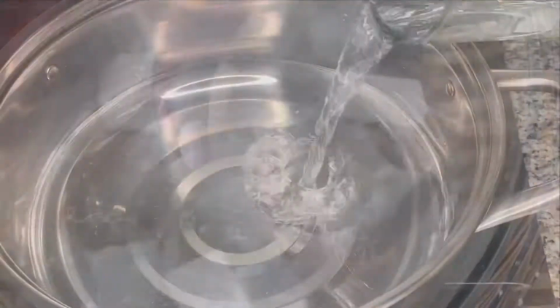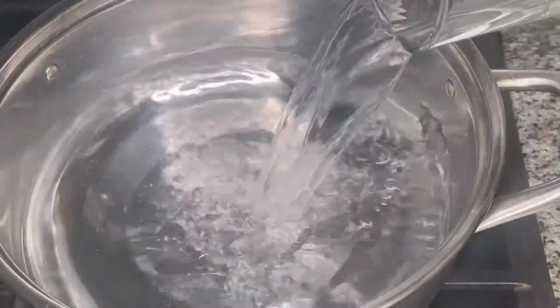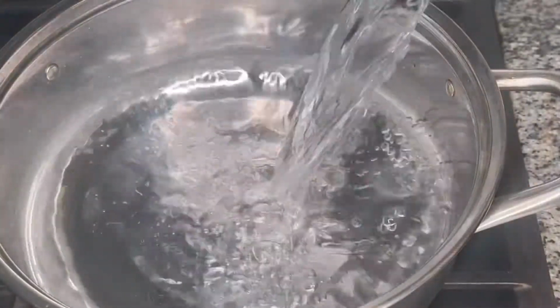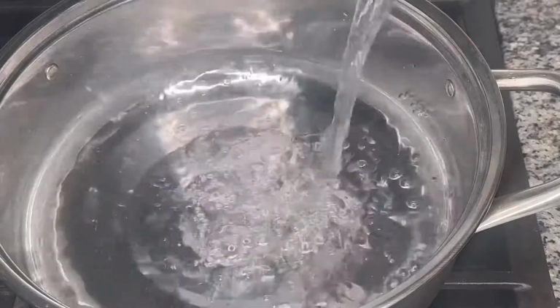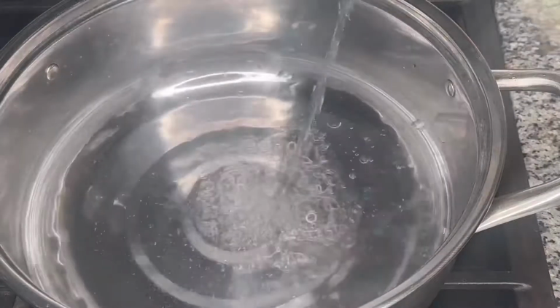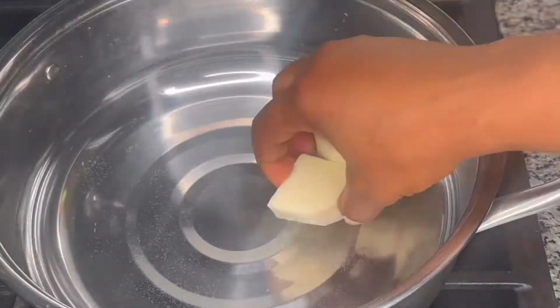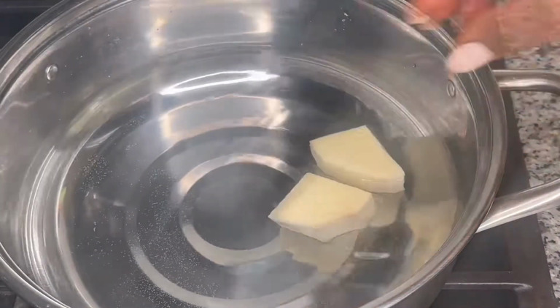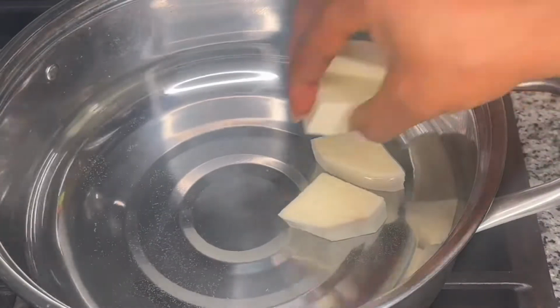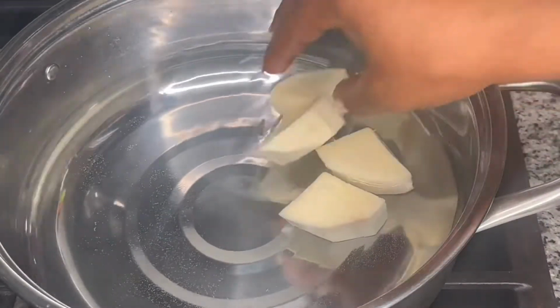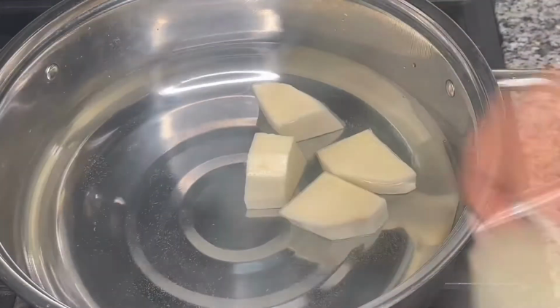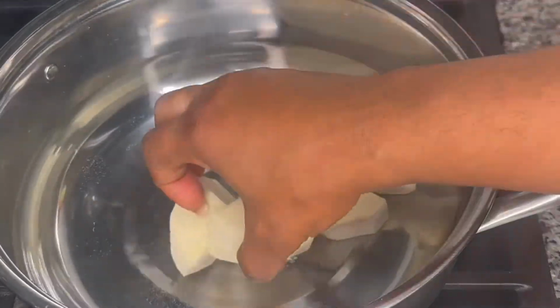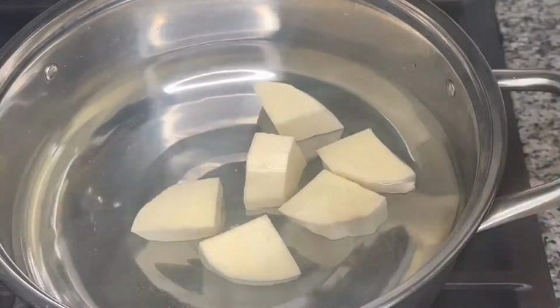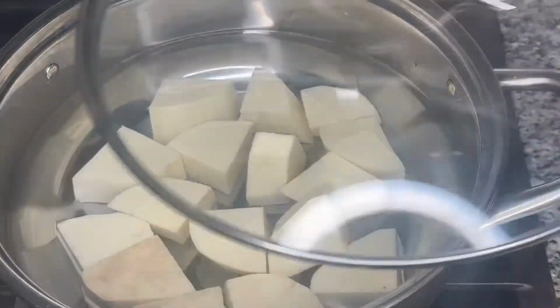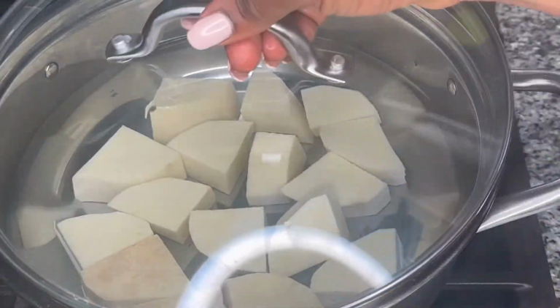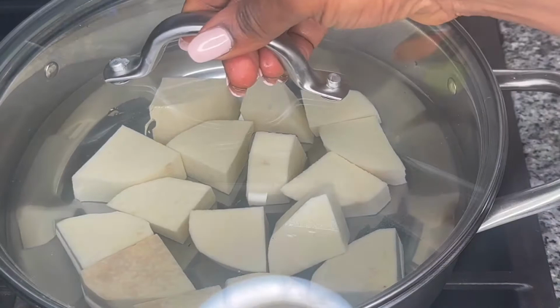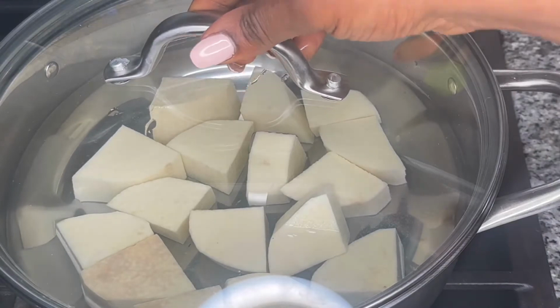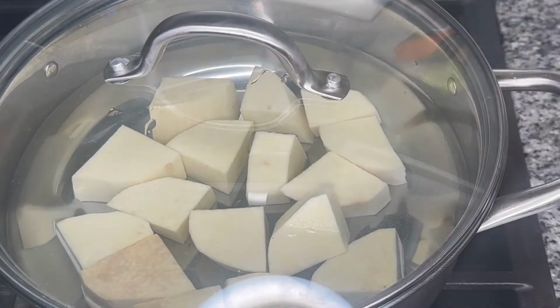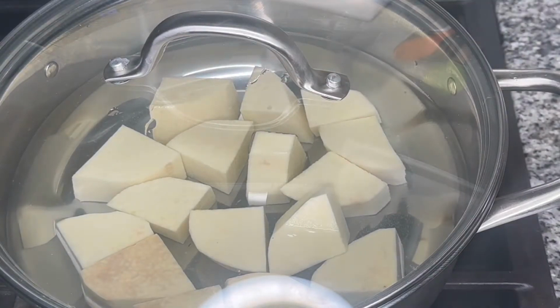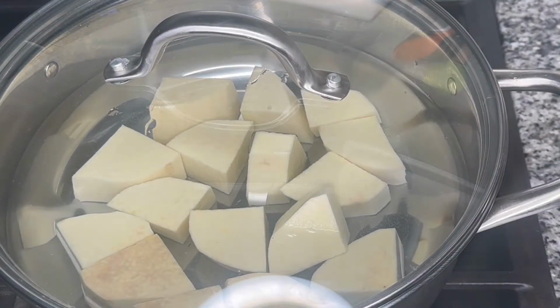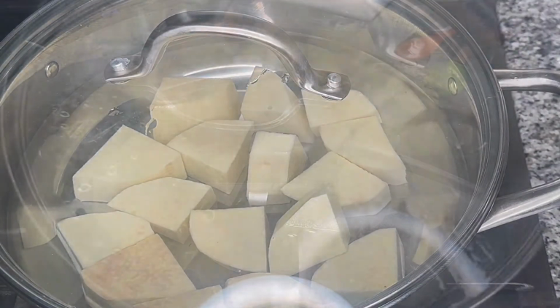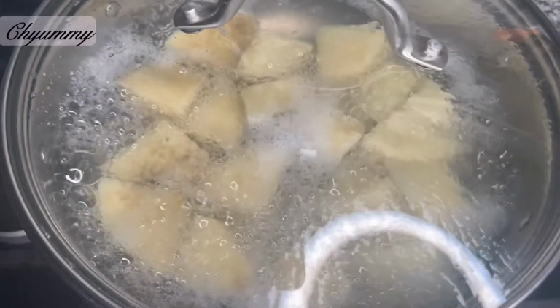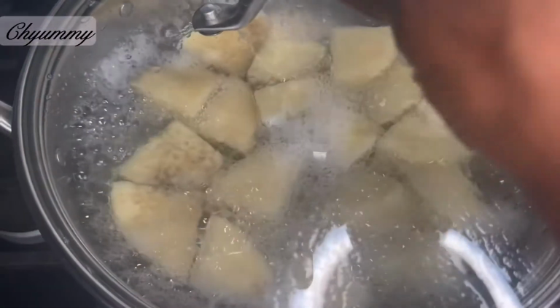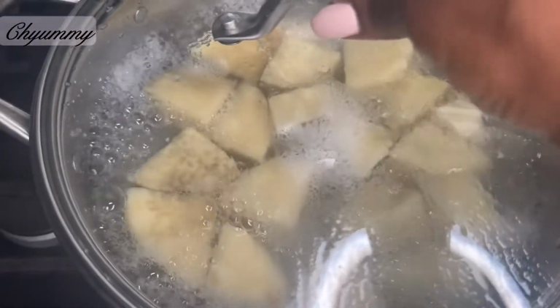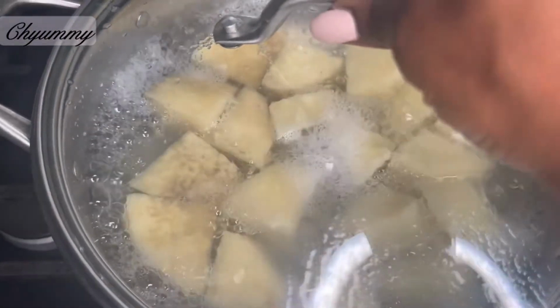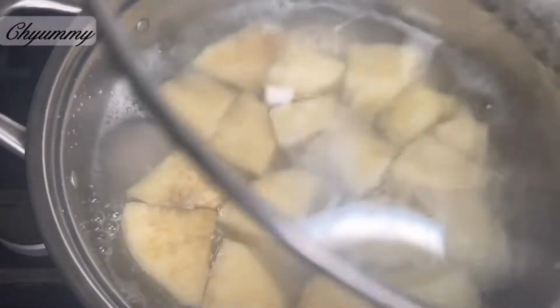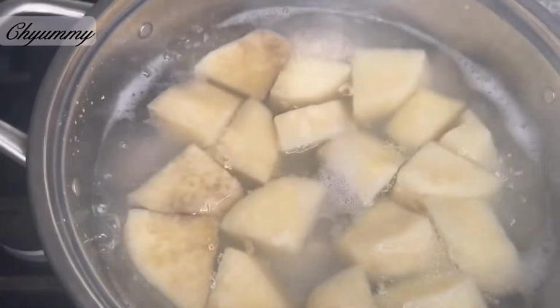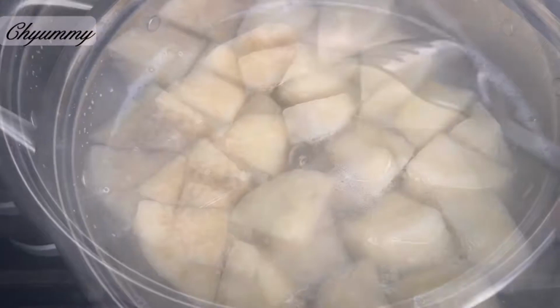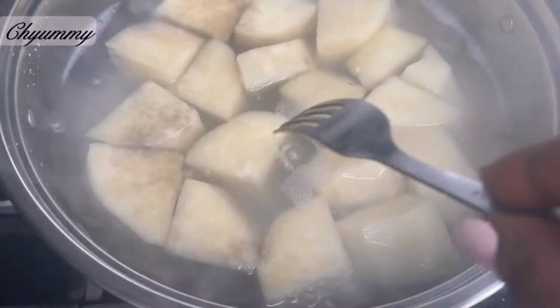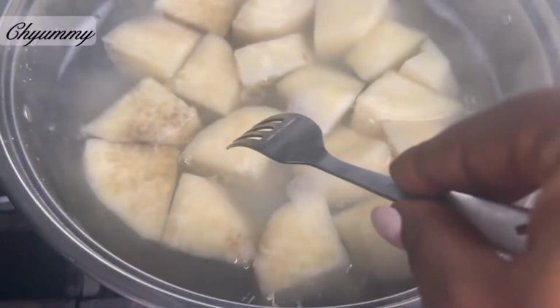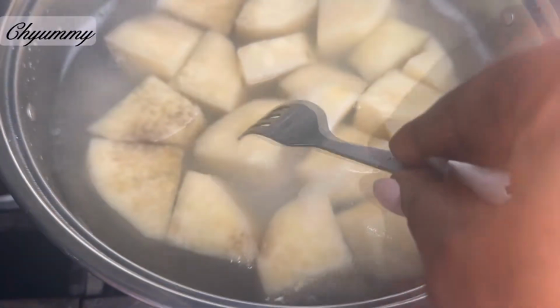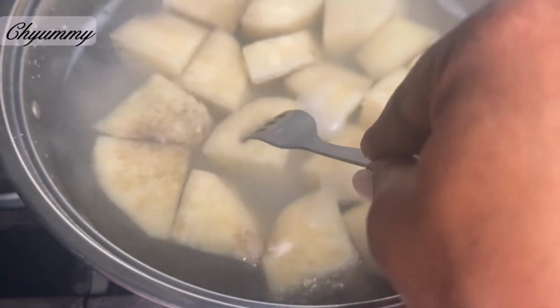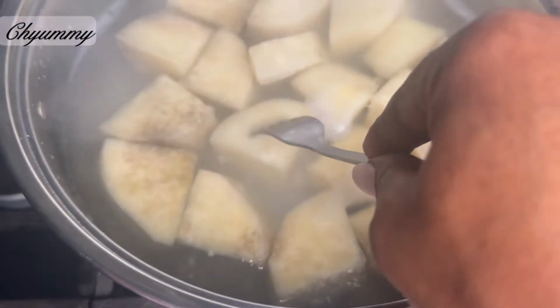In a cooking pot, add enough water to cook the yam, then gently place the yam into the pot. Cover and cook until tender. You know the yam is cooked when you can easily poke through them, just like so.